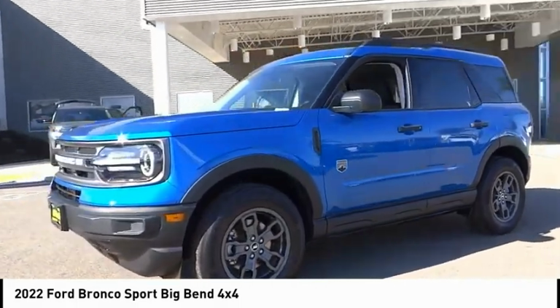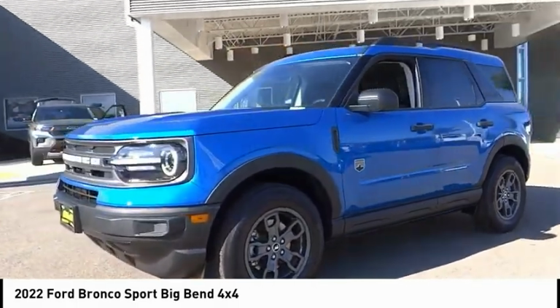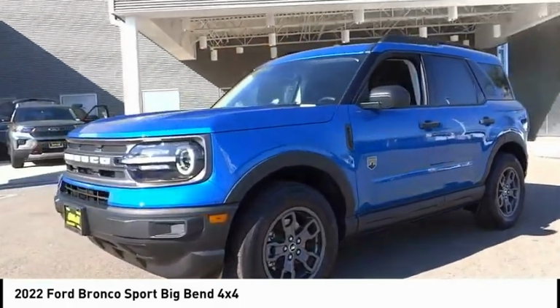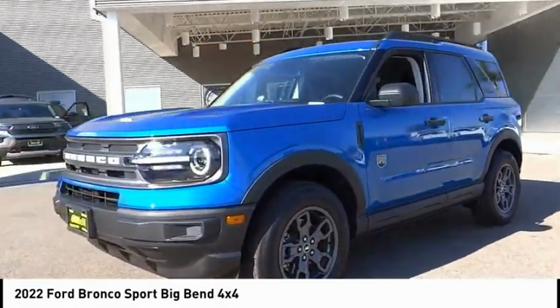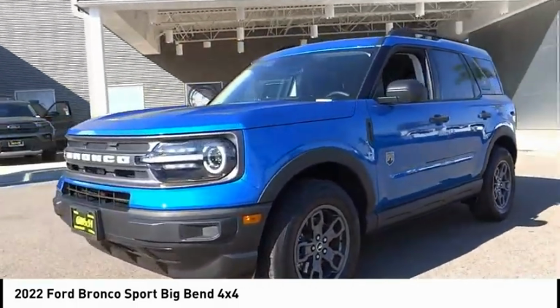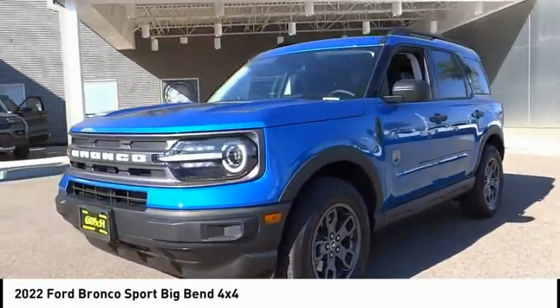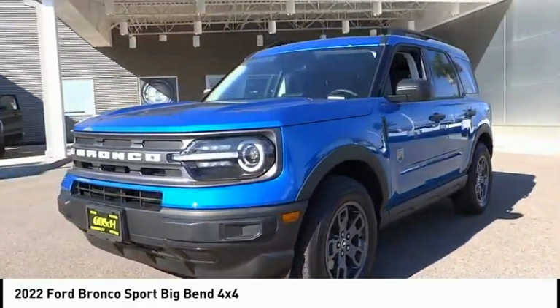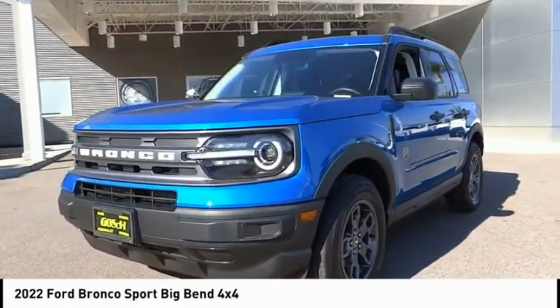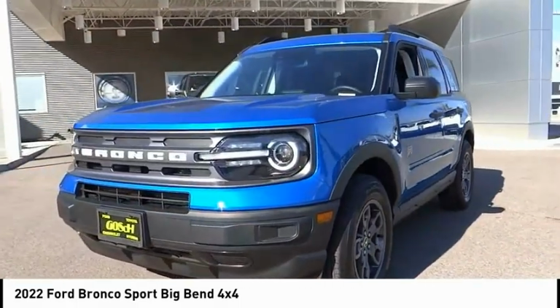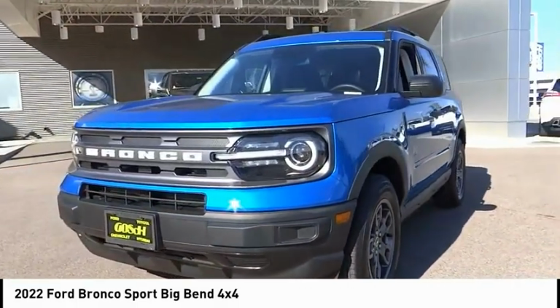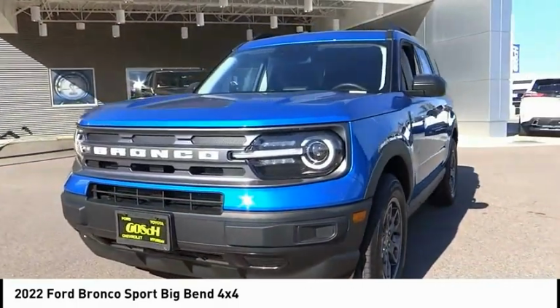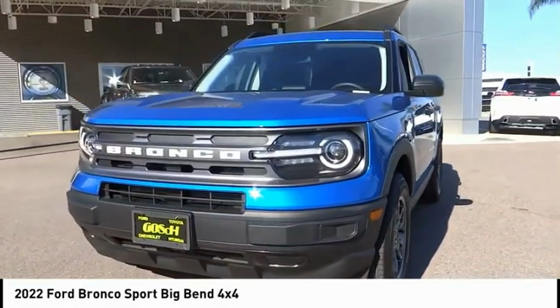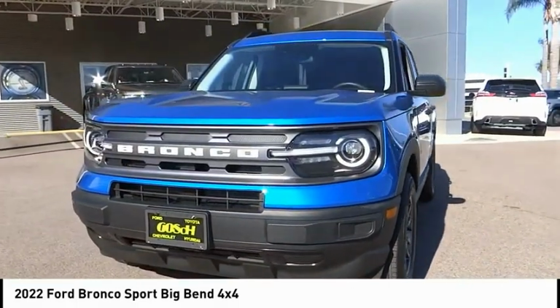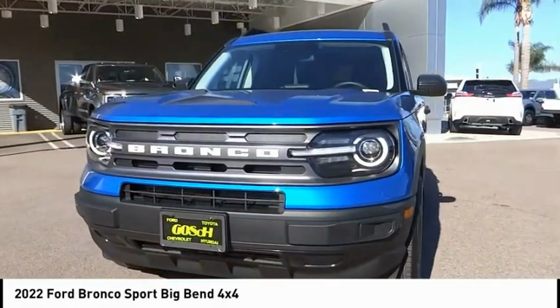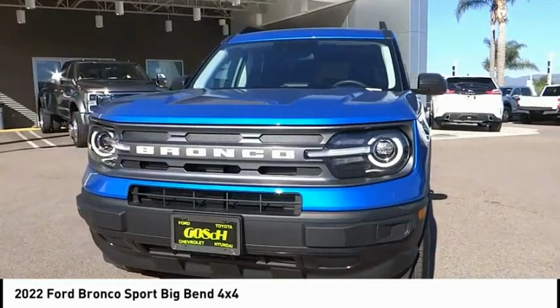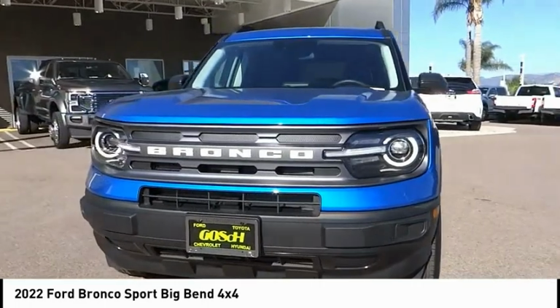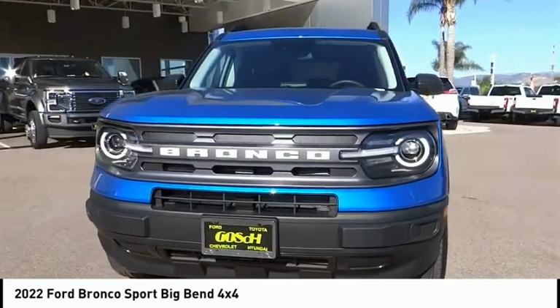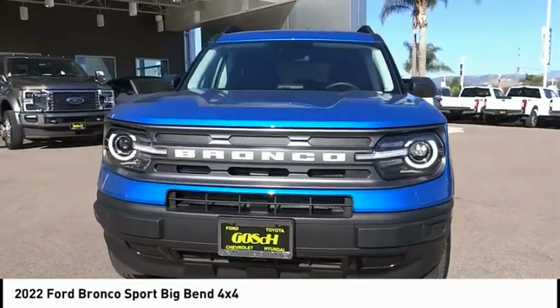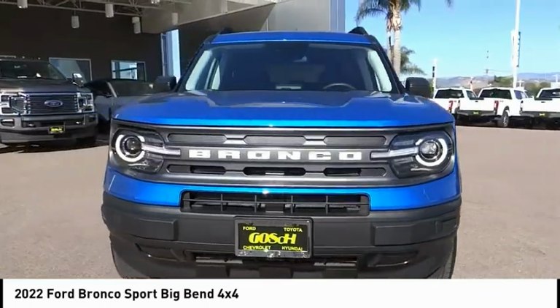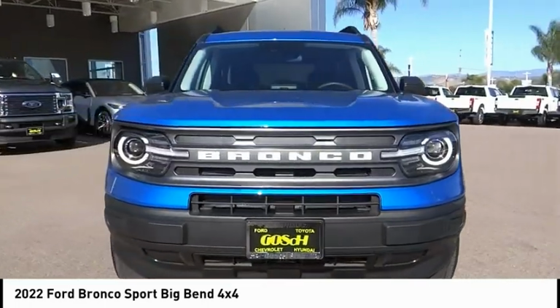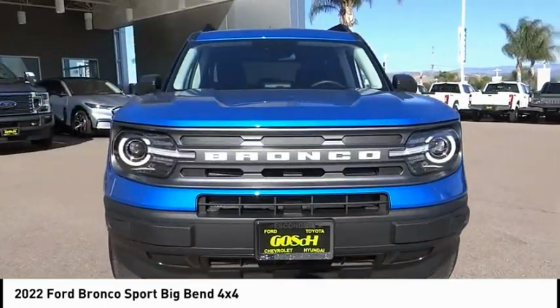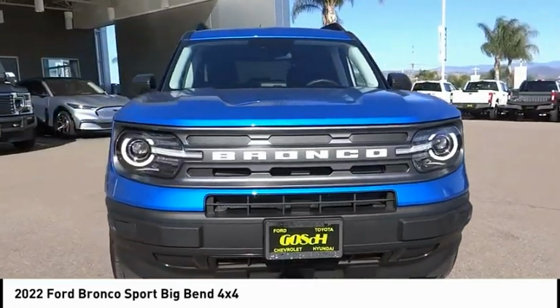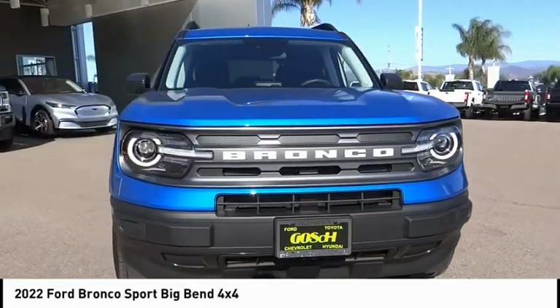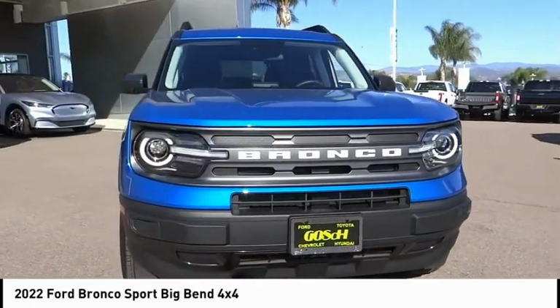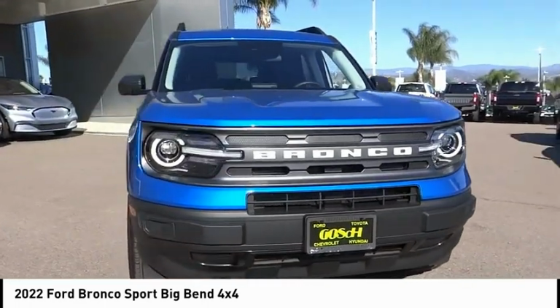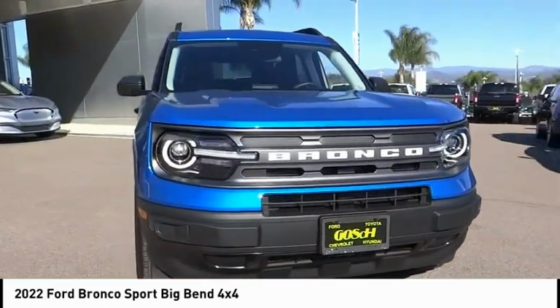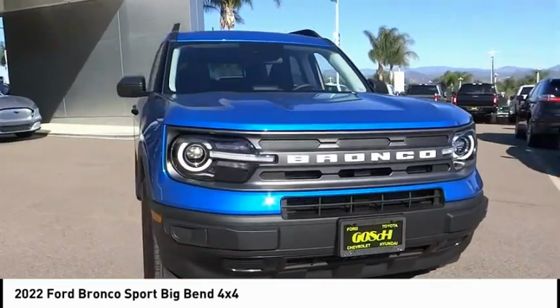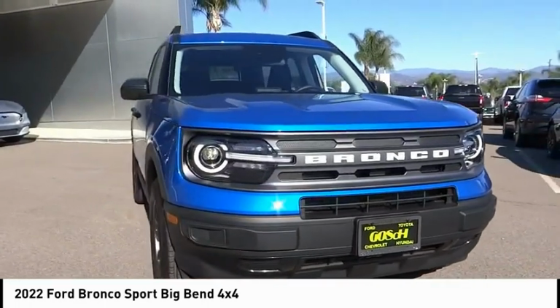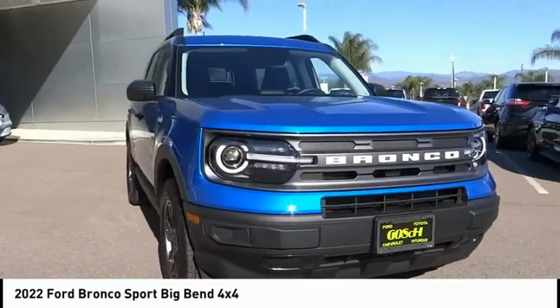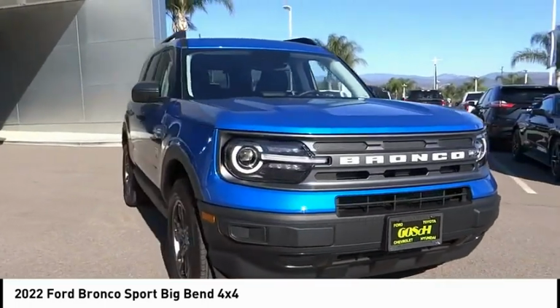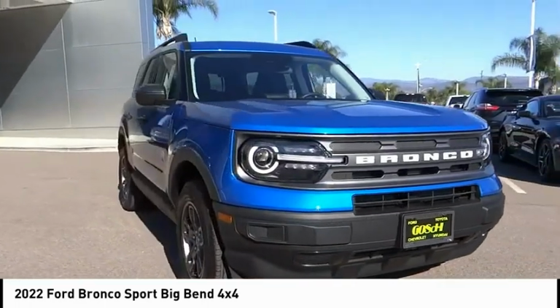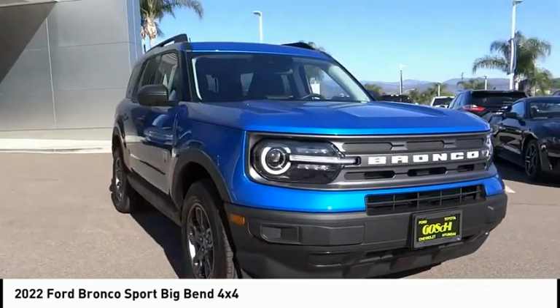Rear window wiper. Security system. This vehicle offers reliability and good looks at a great price. So come in and take a test drive today.